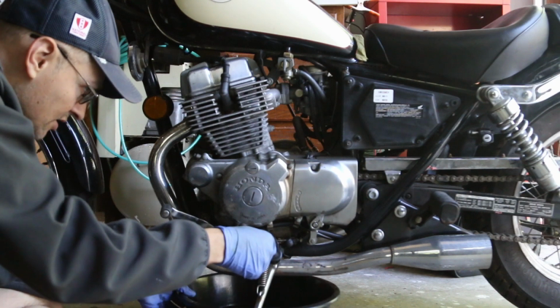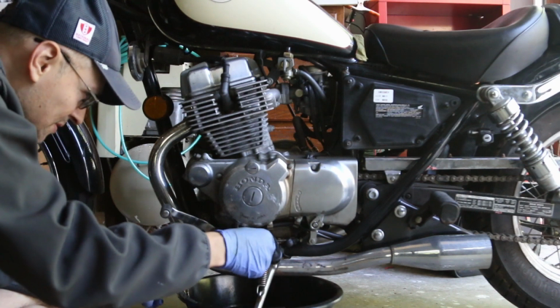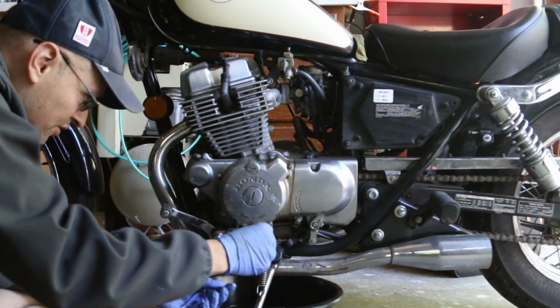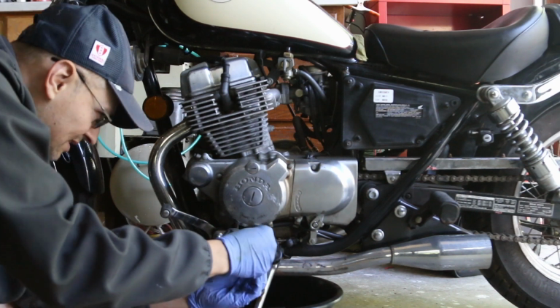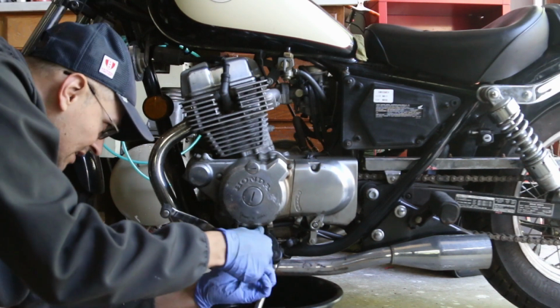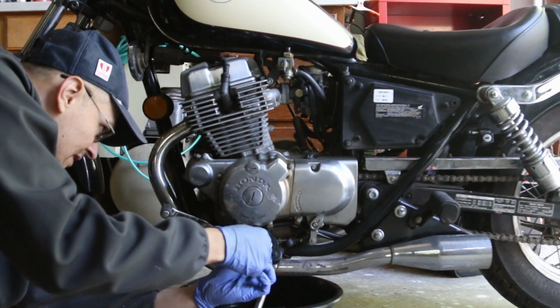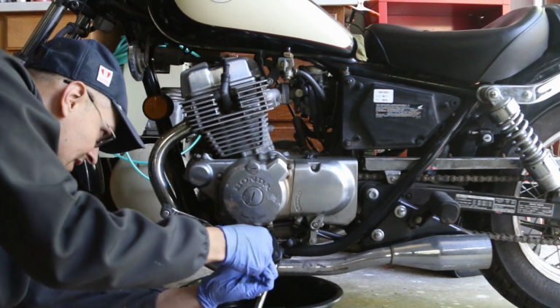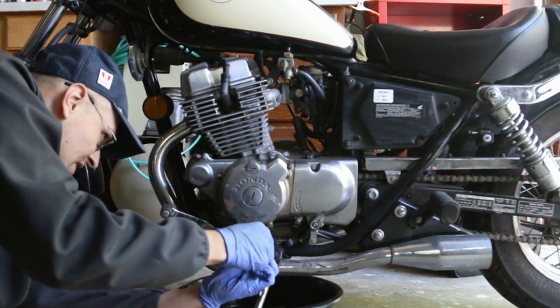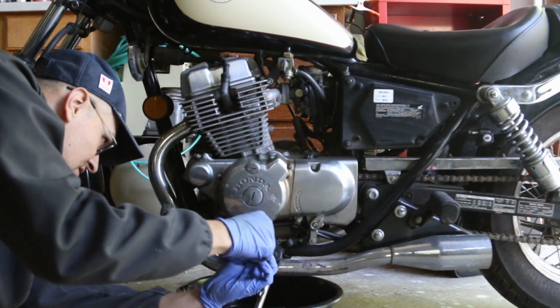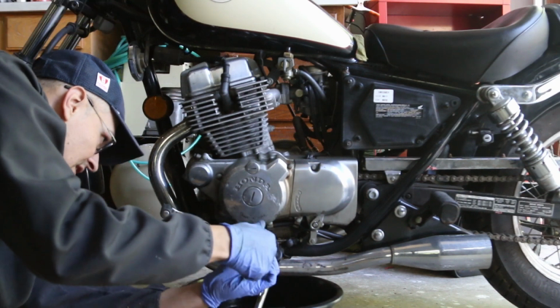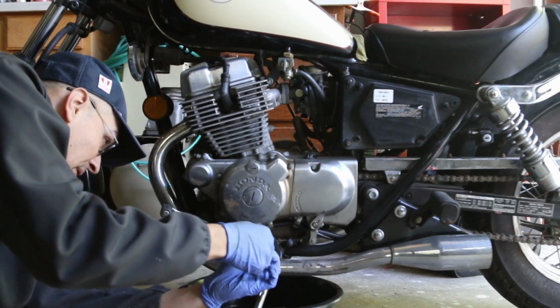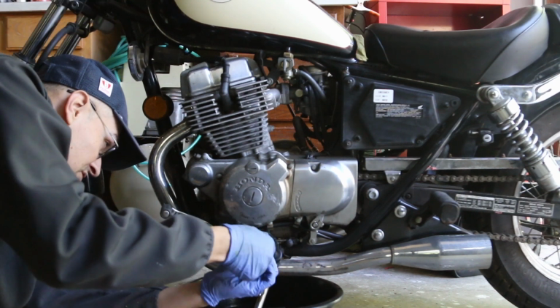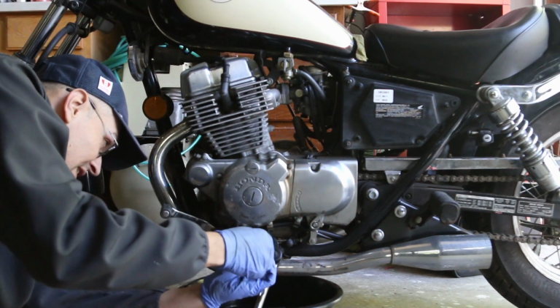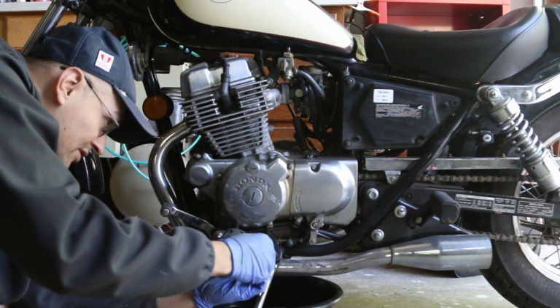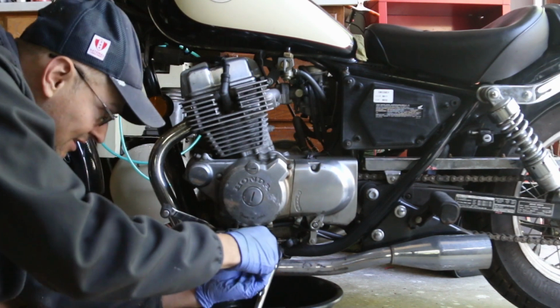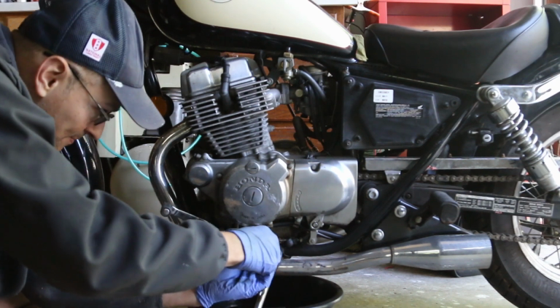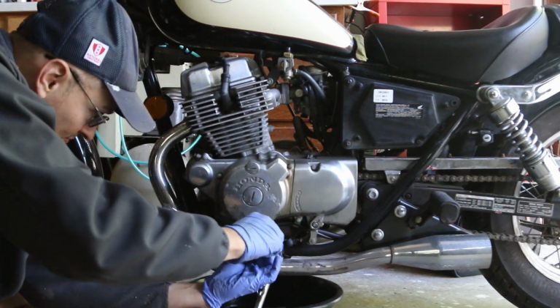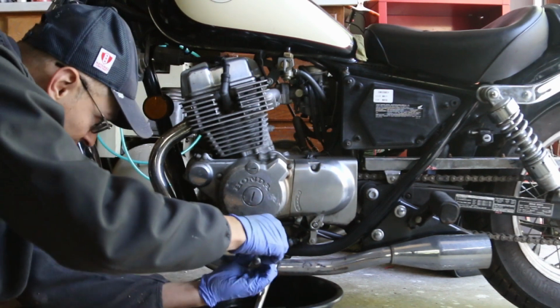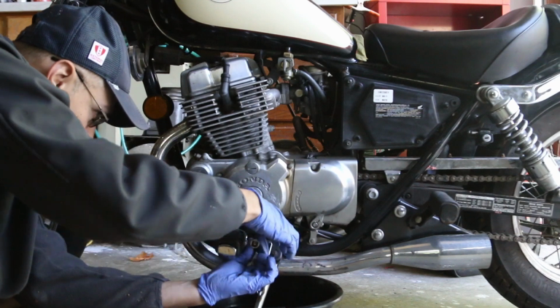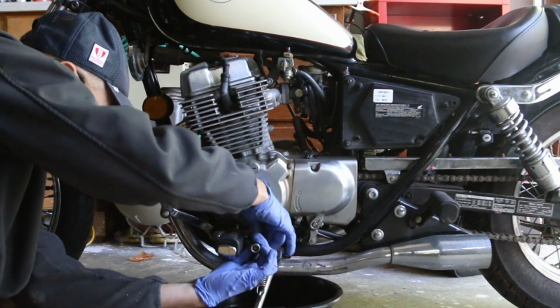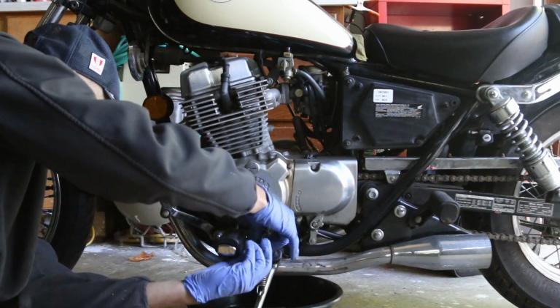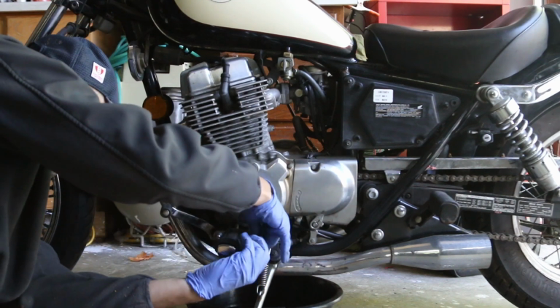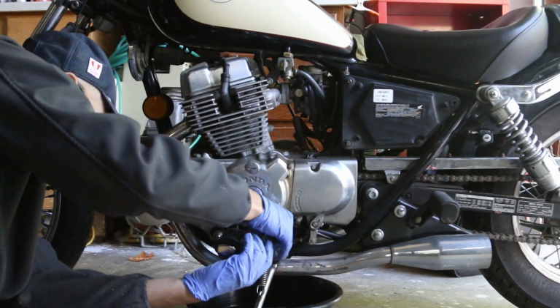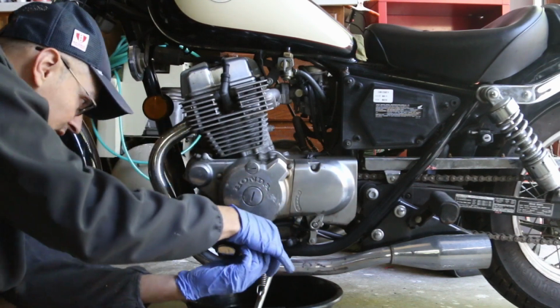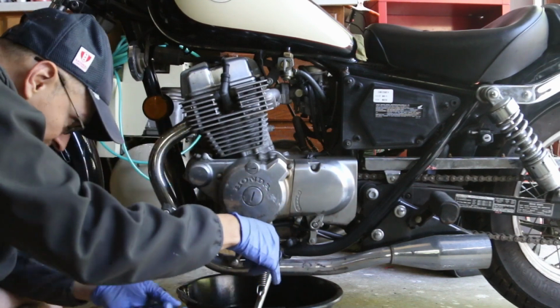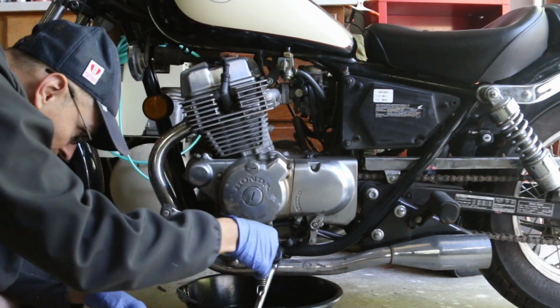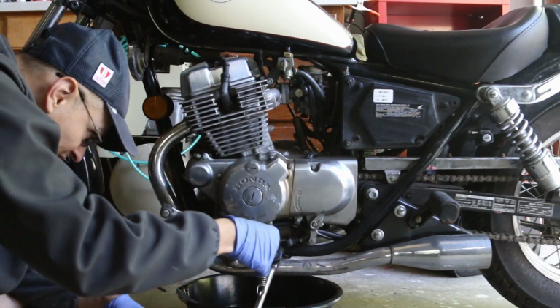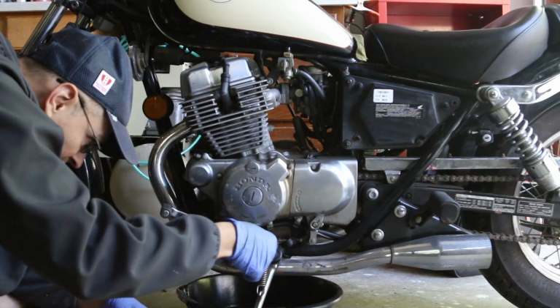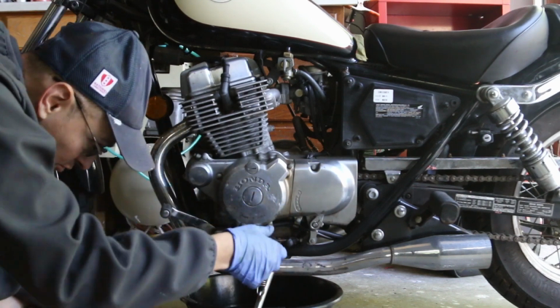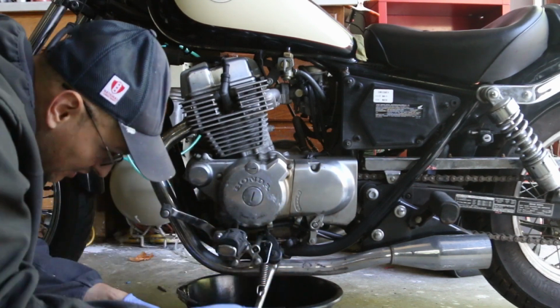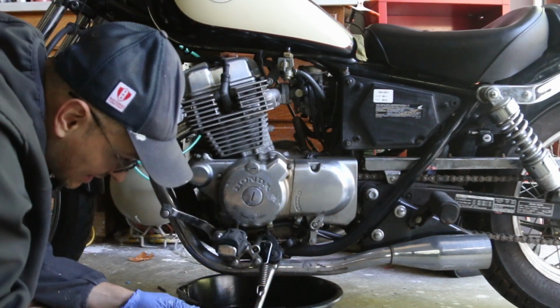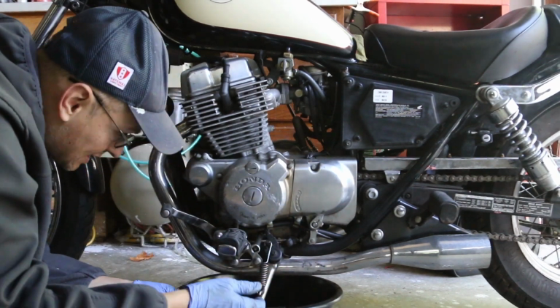Just make sure that the catch pan is right underneath and the oil should be coming out. Here's the oil — it actually looks very clean.